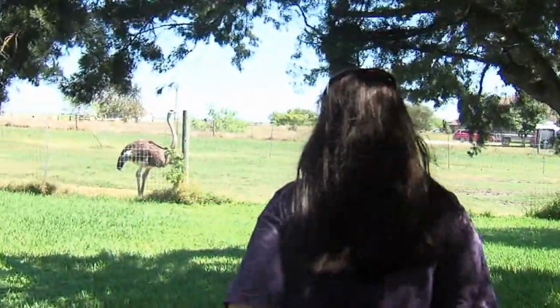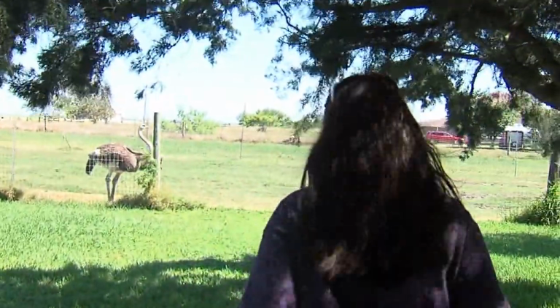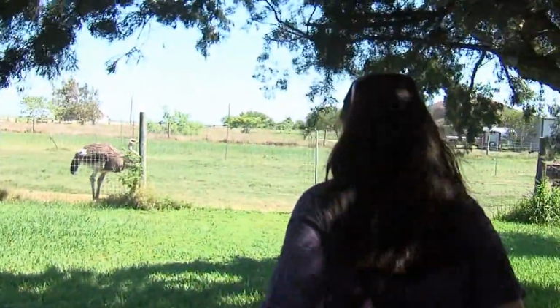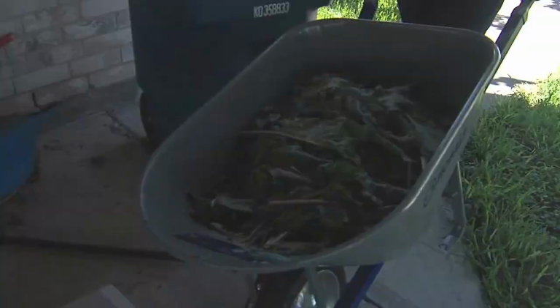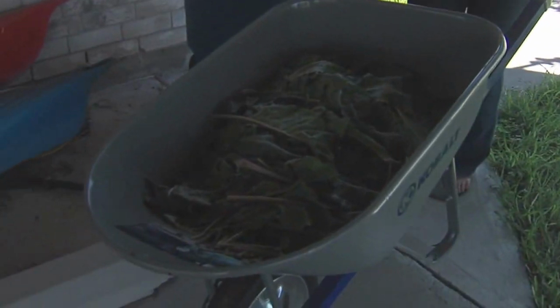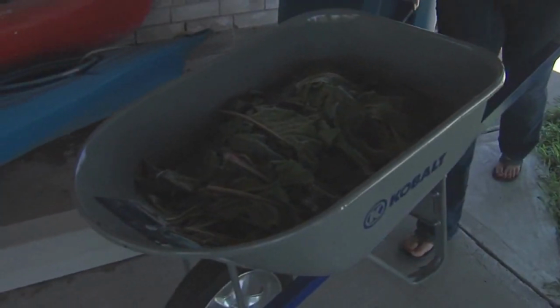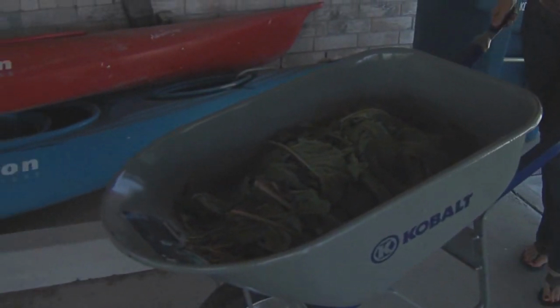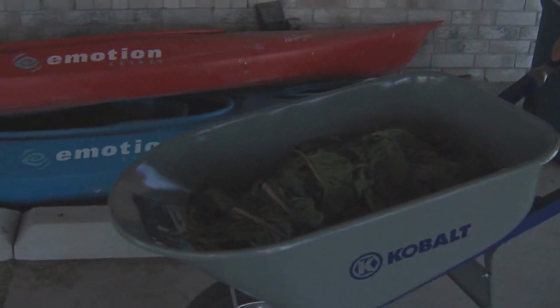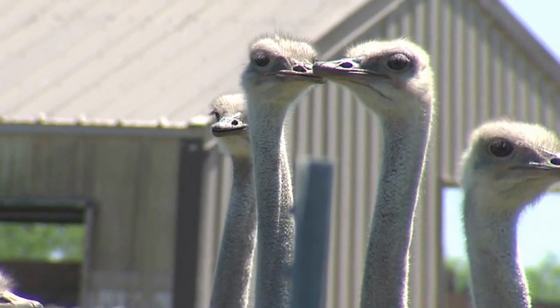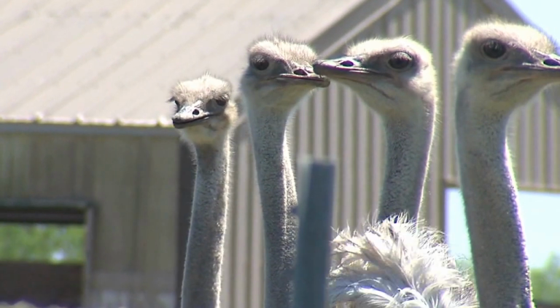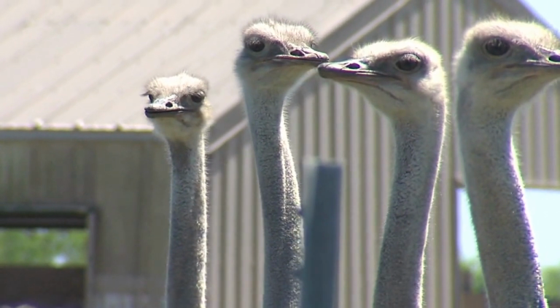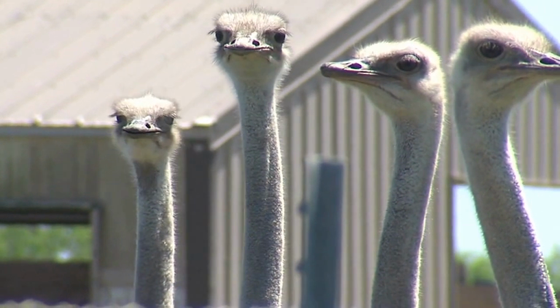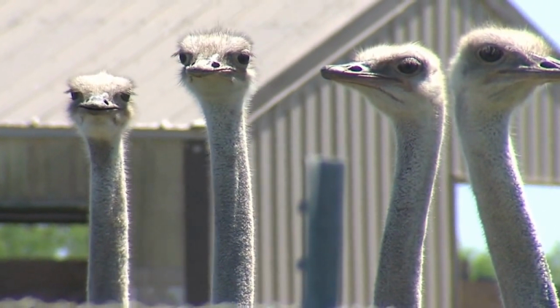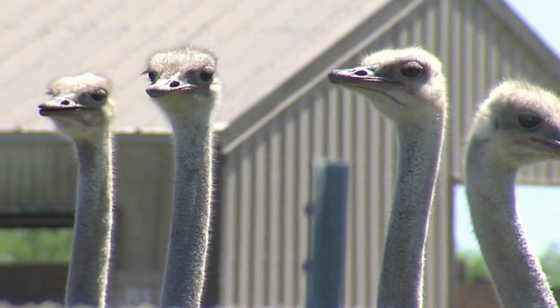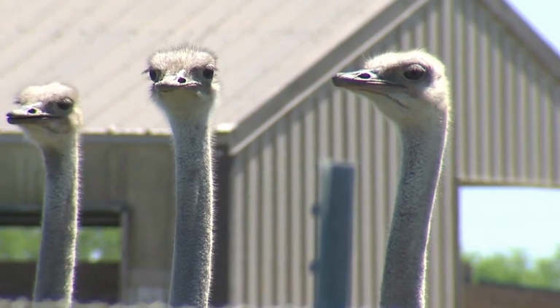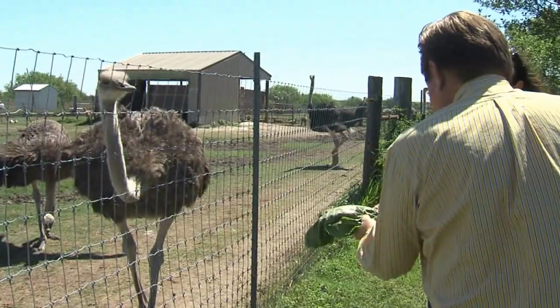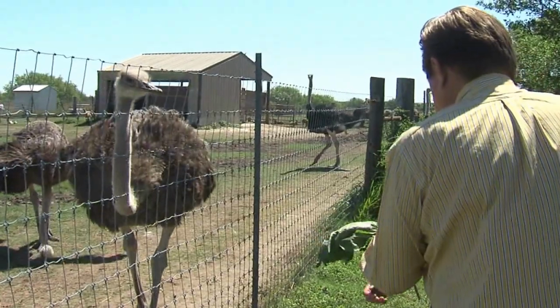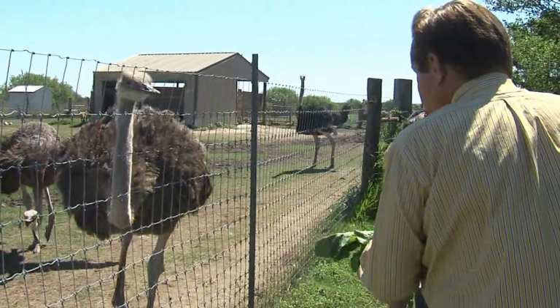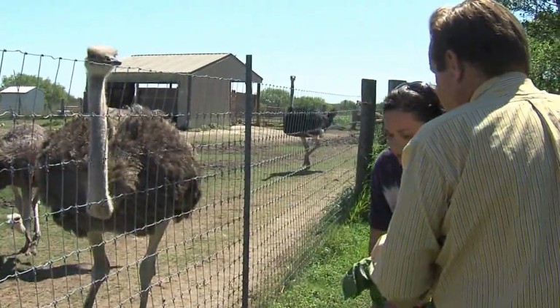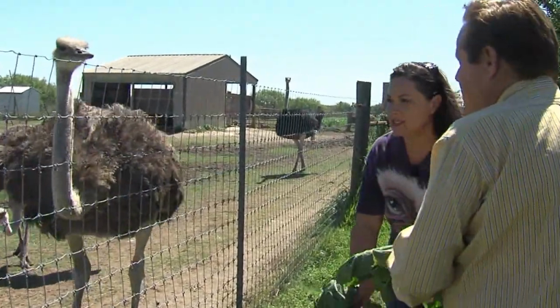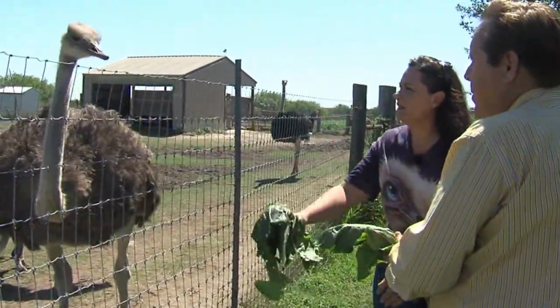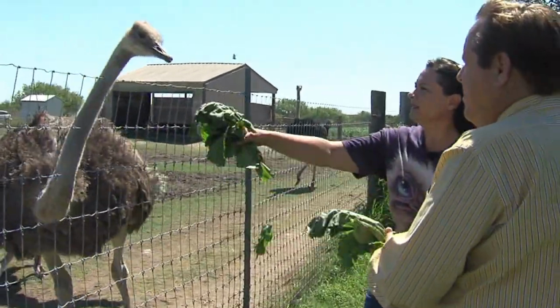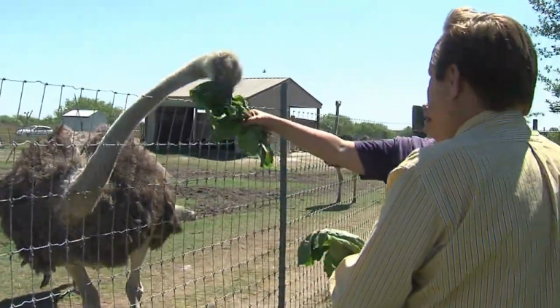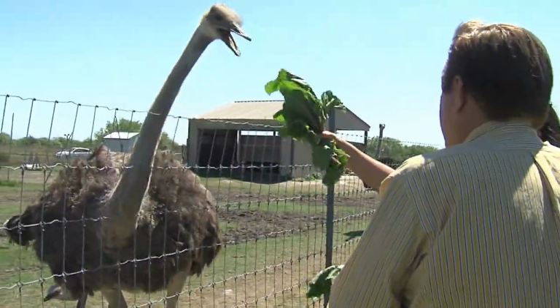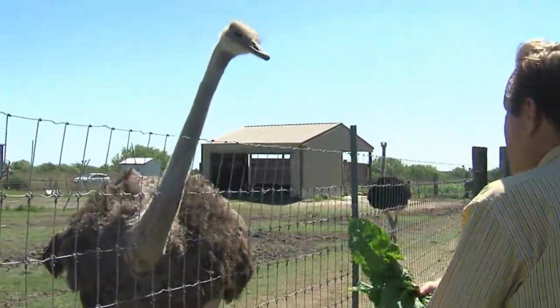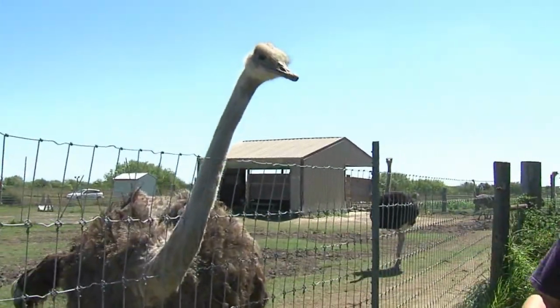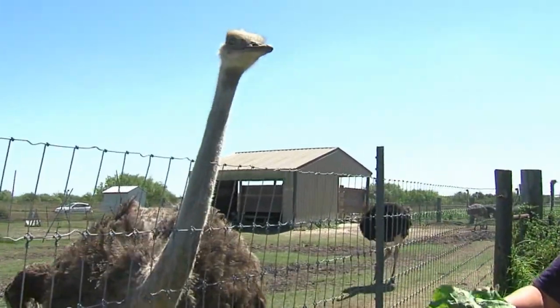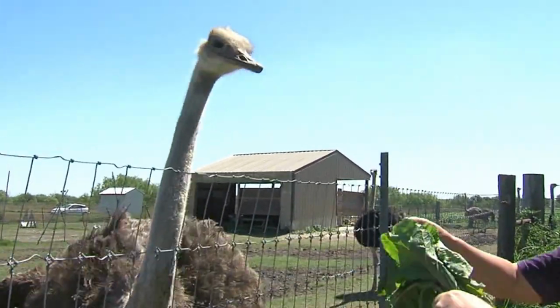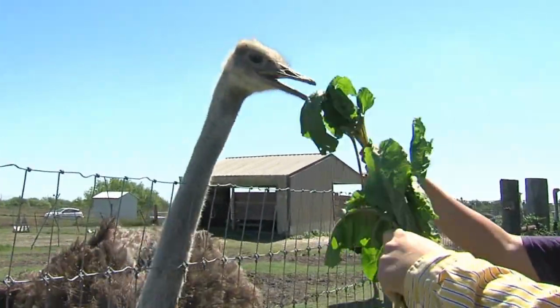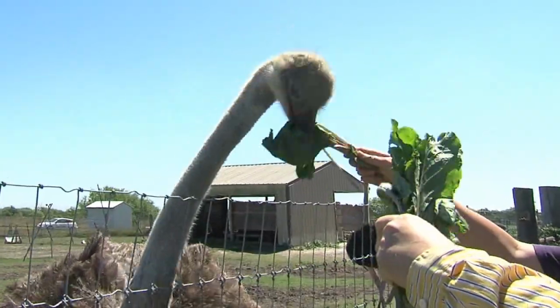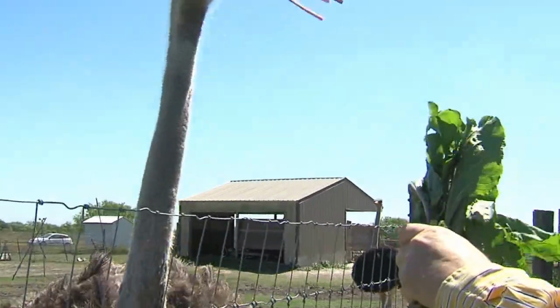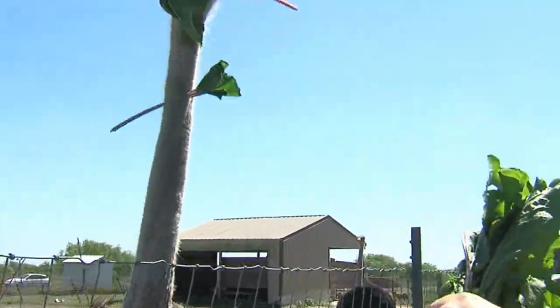What happens when you bring a wheelbarrow full of greens to some always-hungry ostriches? Hold it out to the ostrich and she'll snap it from you.